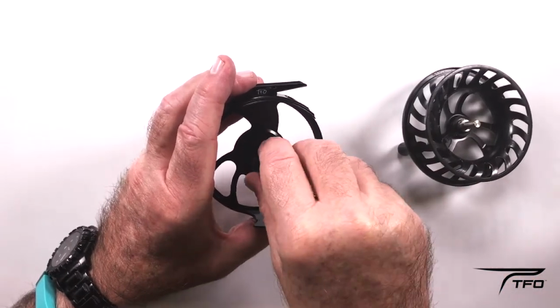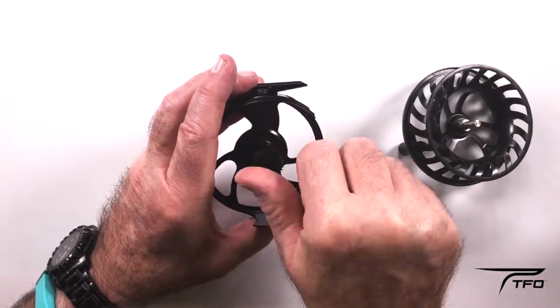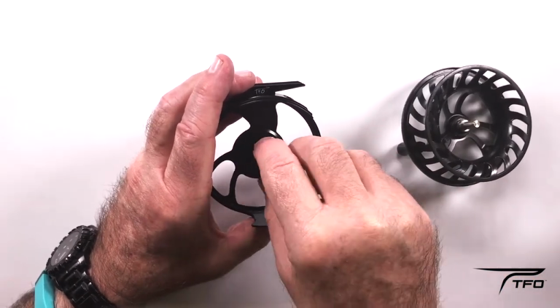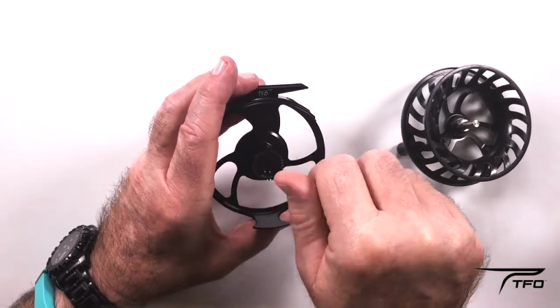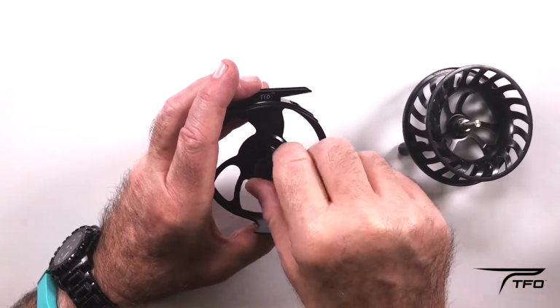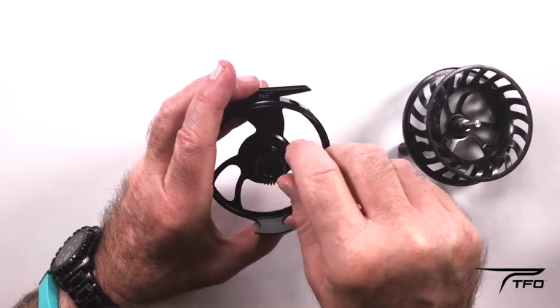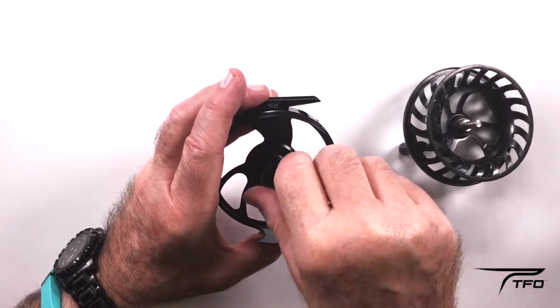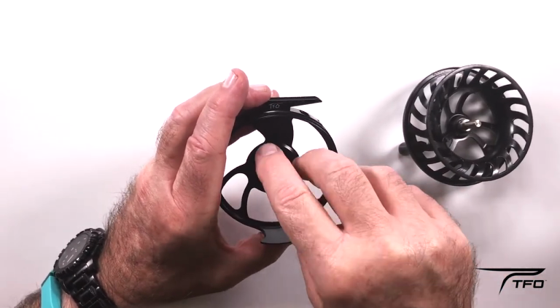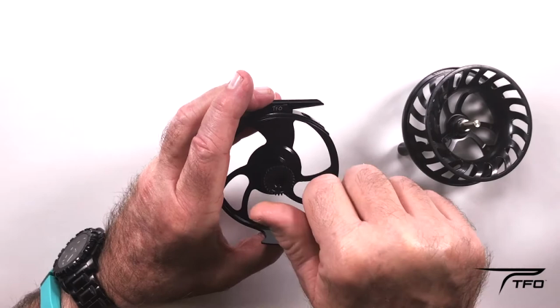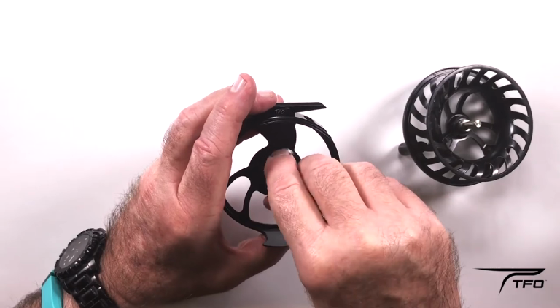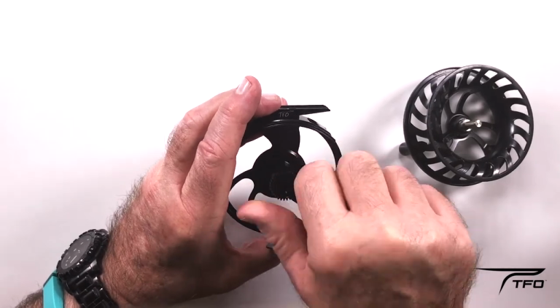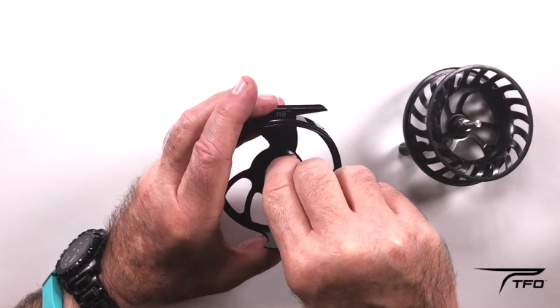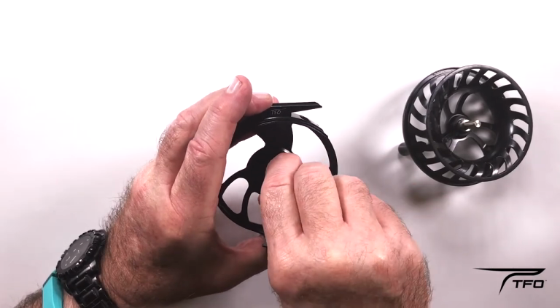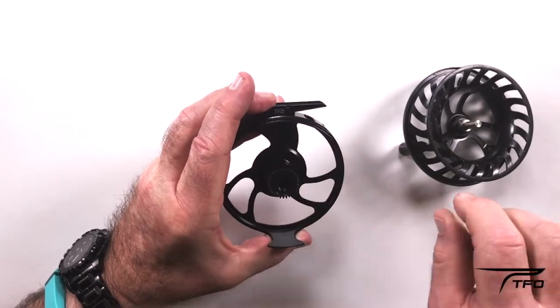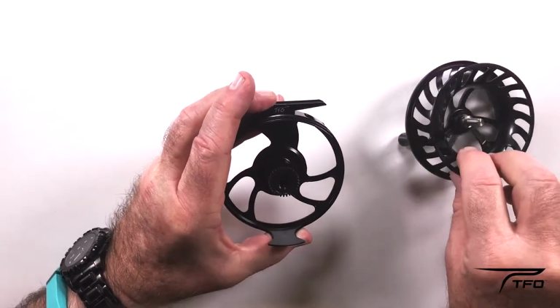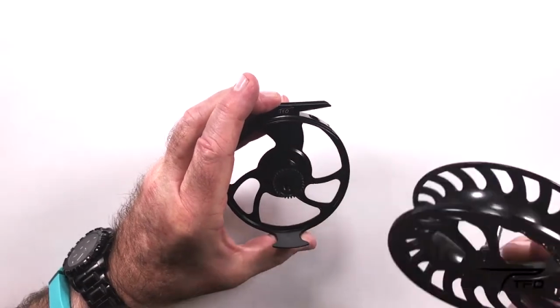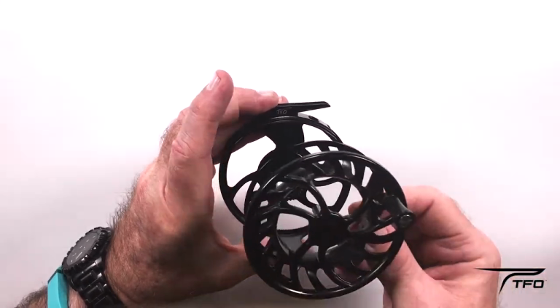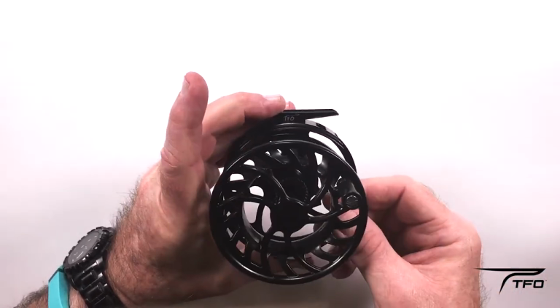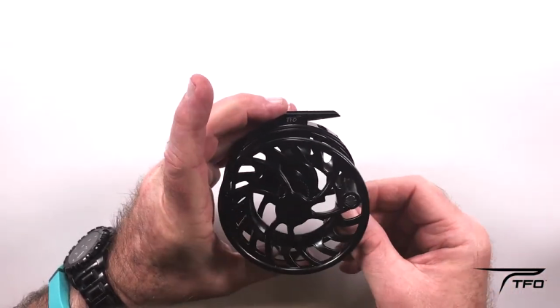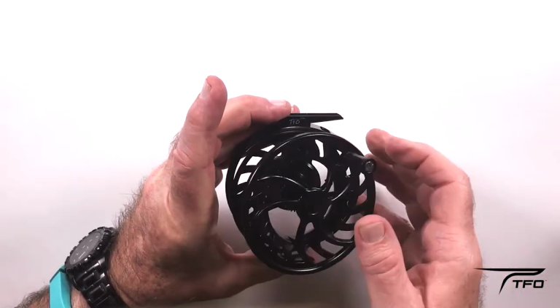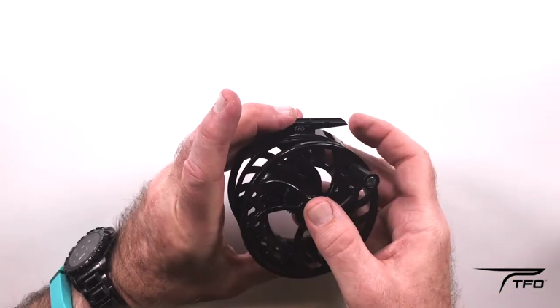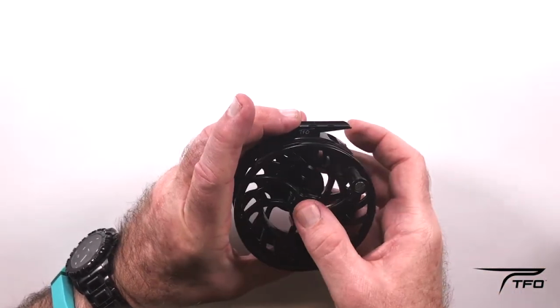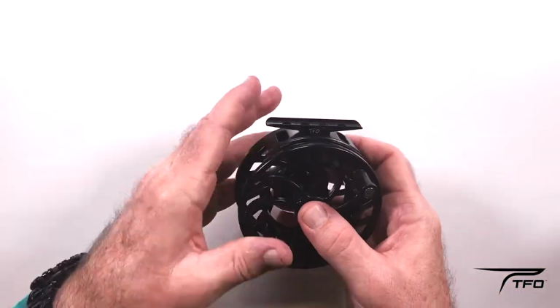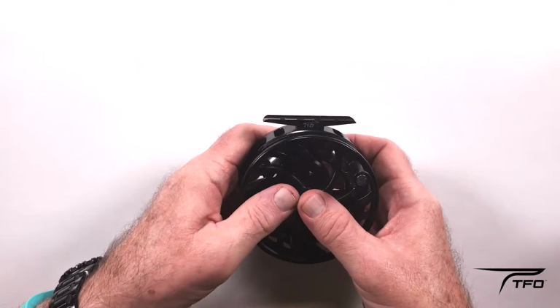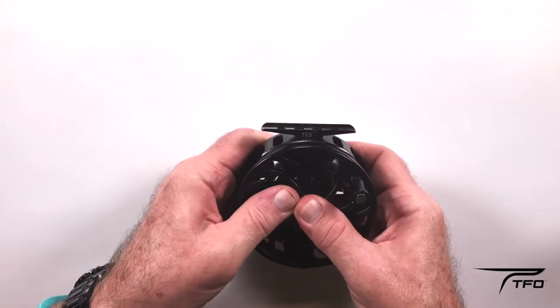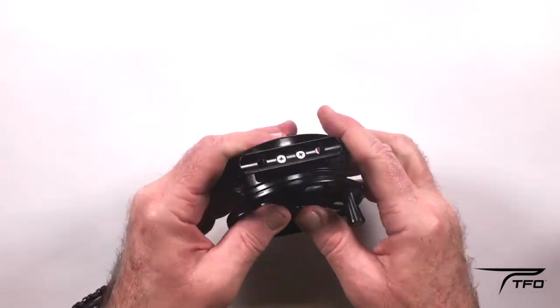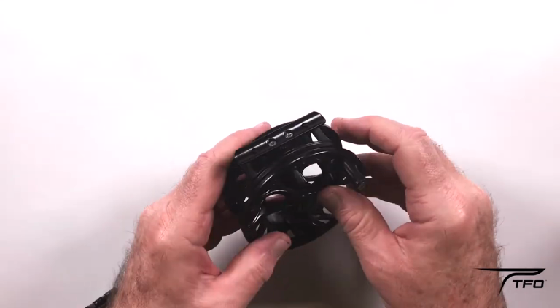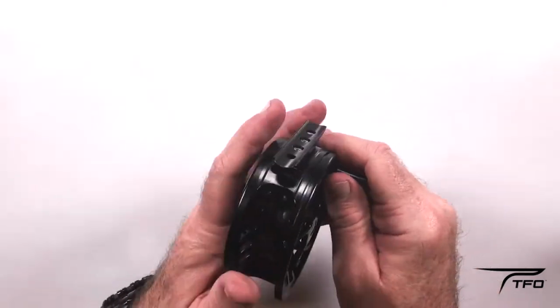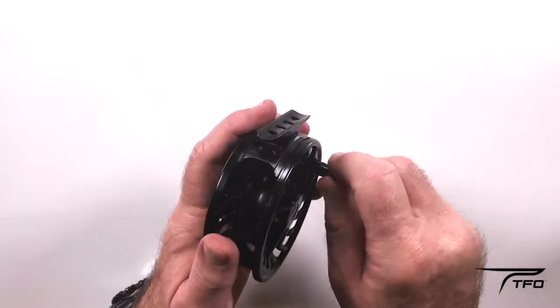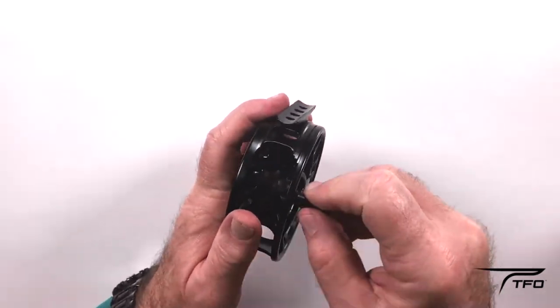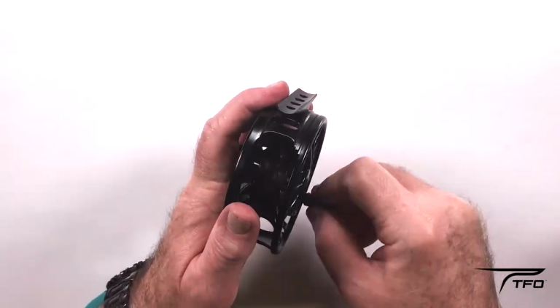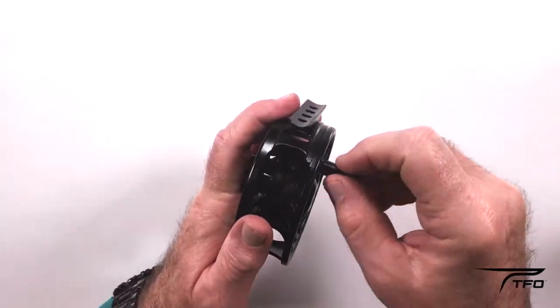Reinstall the shaft cover — make it just tight. Put your spool back on; it should snap. This gives you protection from right to left, or left to right.